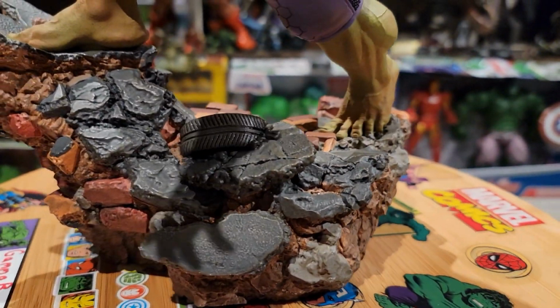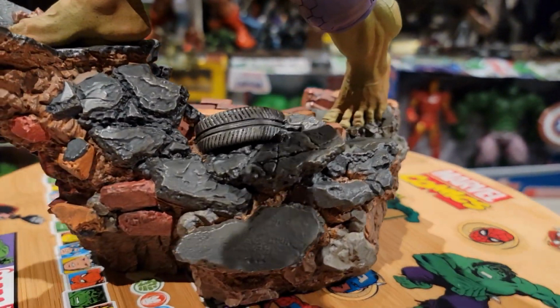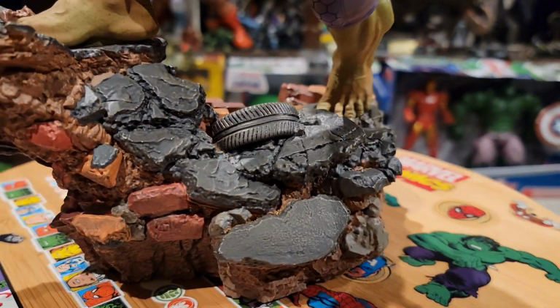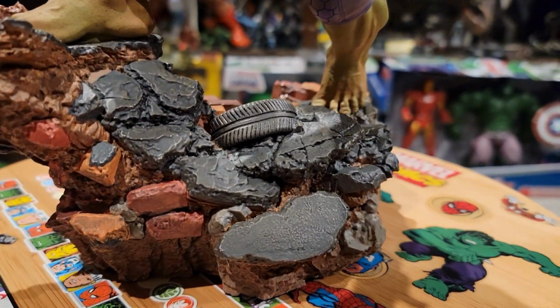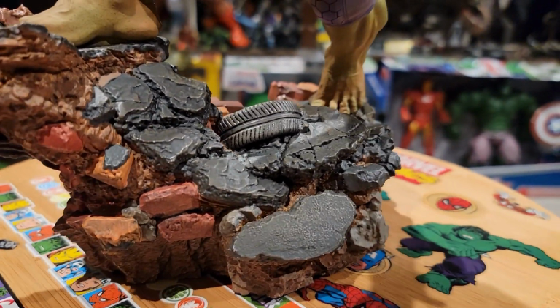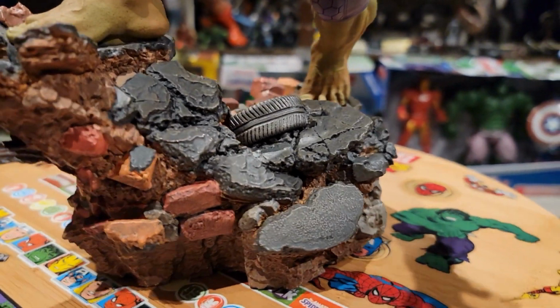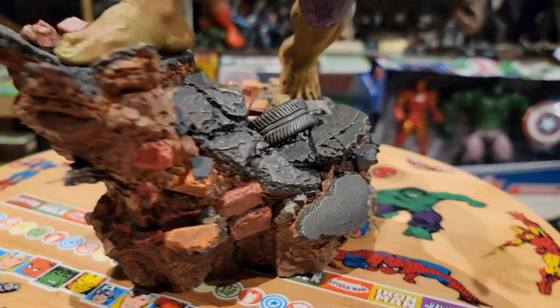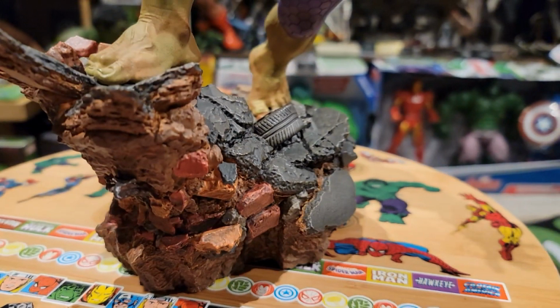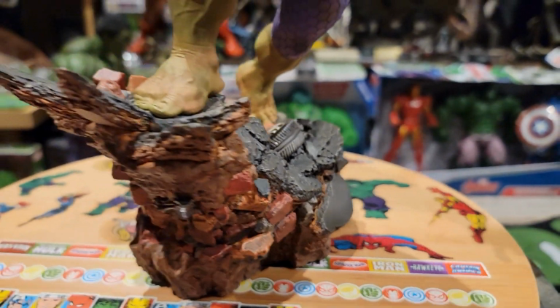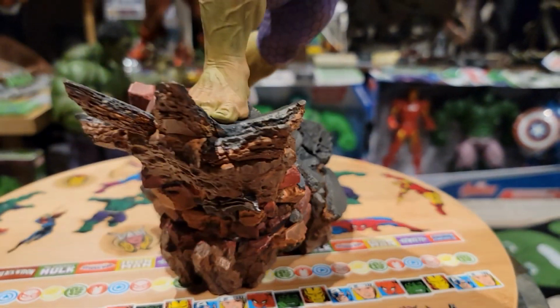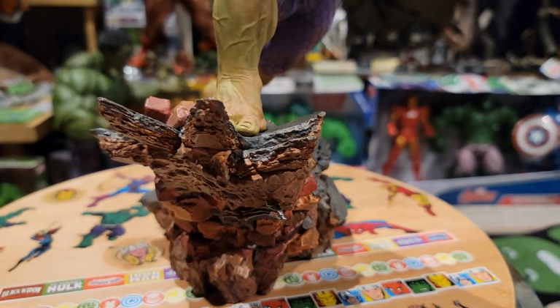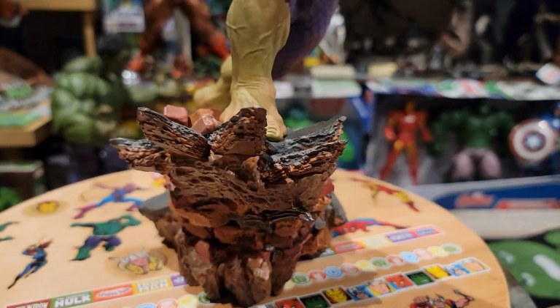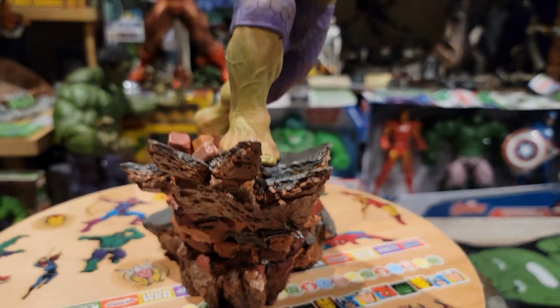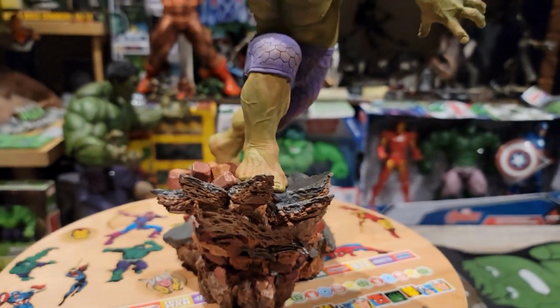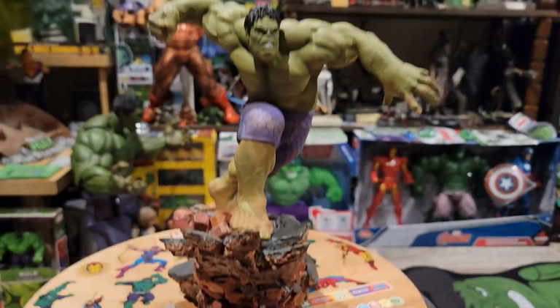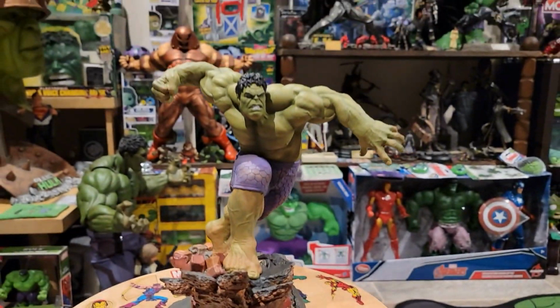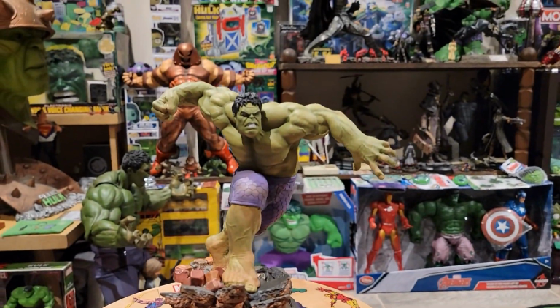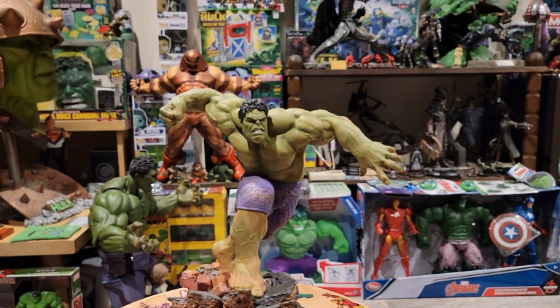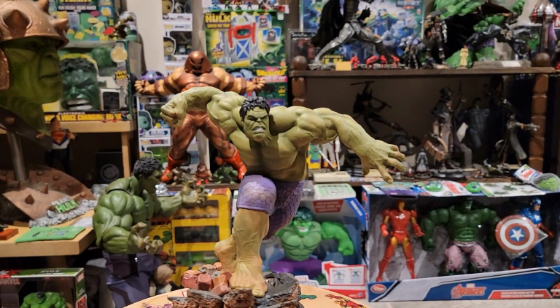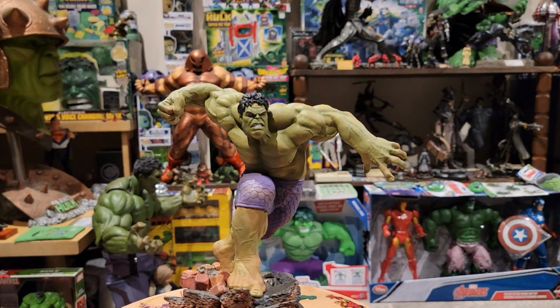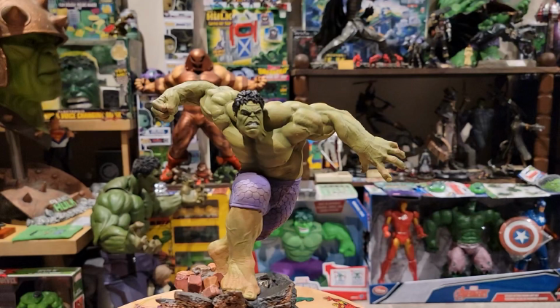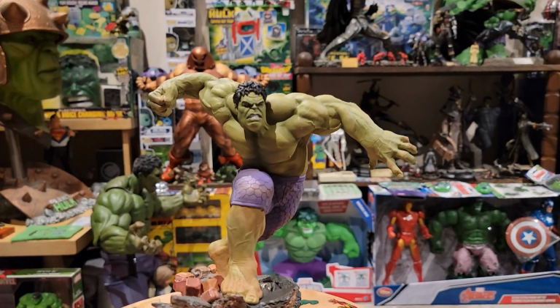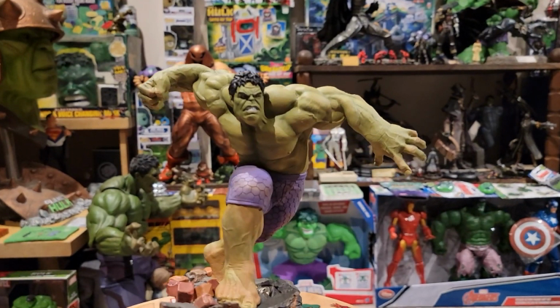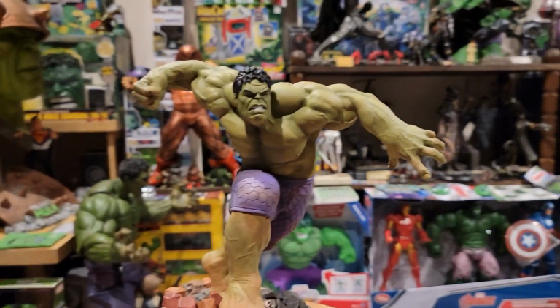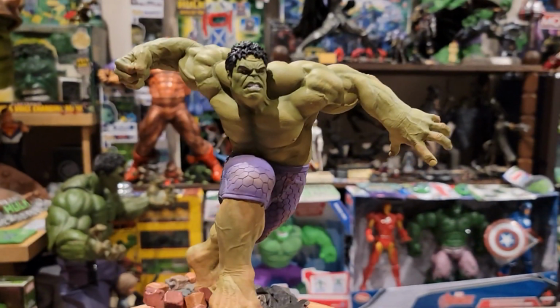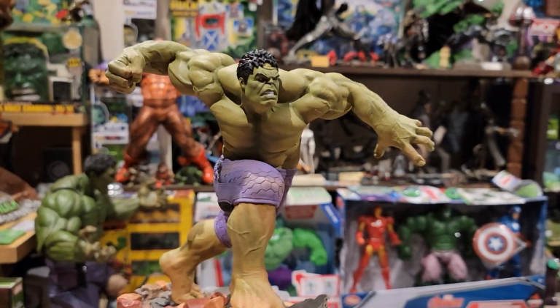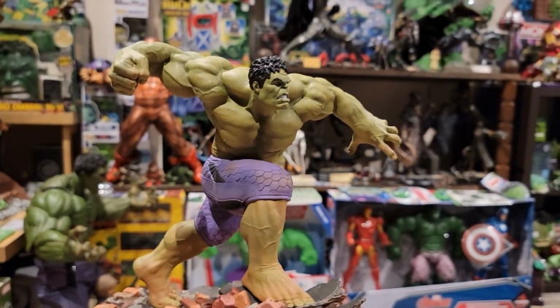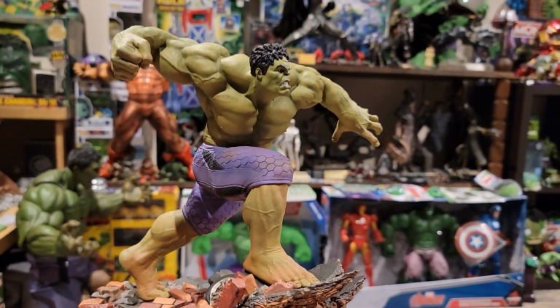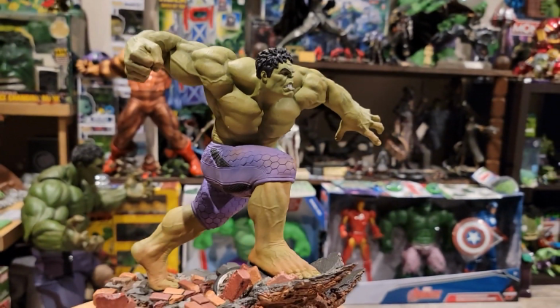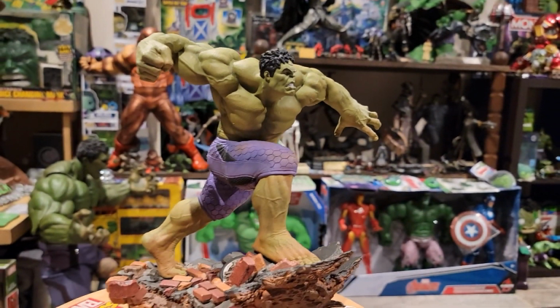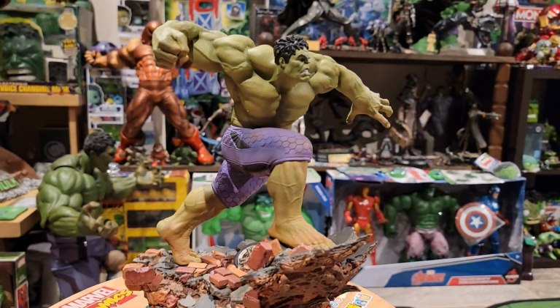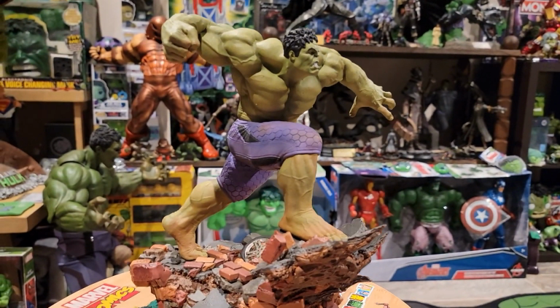What's nice about 1/10th scale statues is just the size. It's a decent size and you can buy a lot of them and pair them together — you can buy a whole Age of Ultron set and put all the Avengers together.